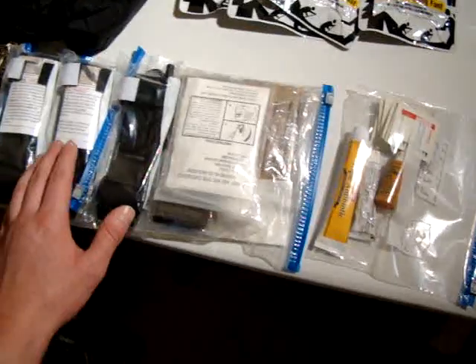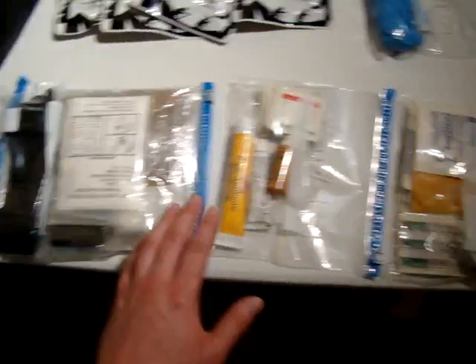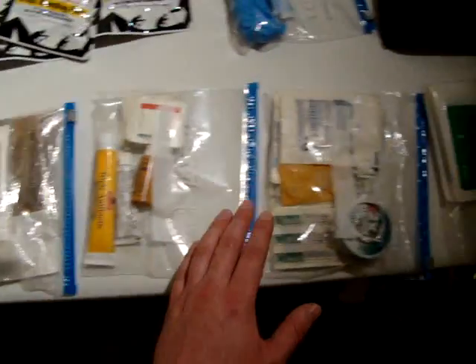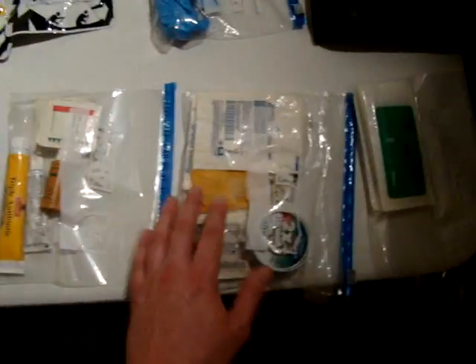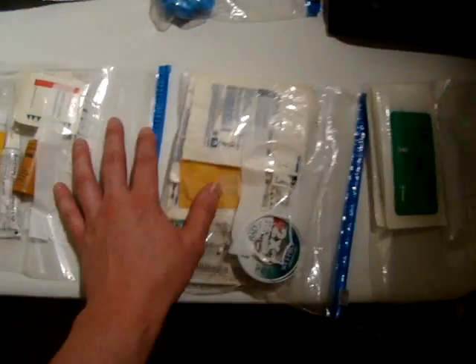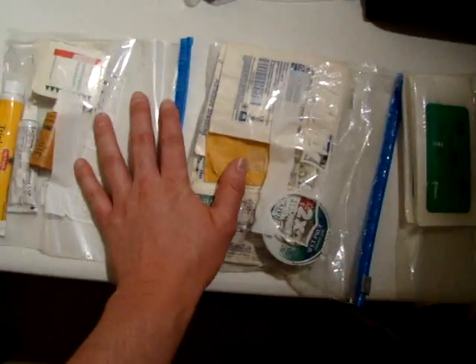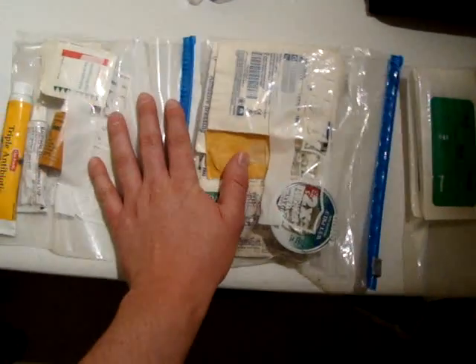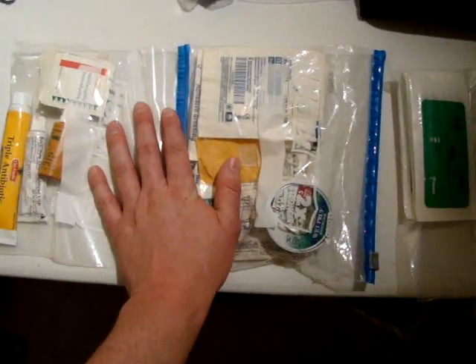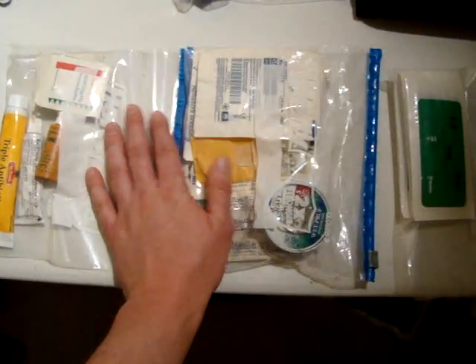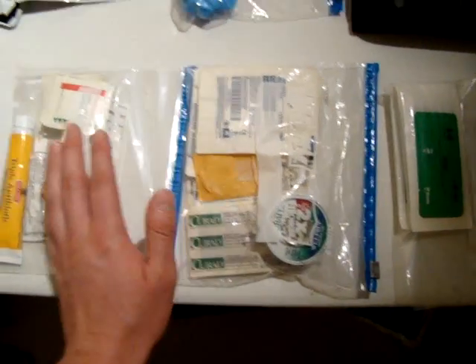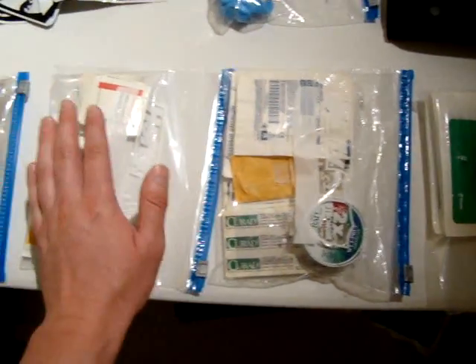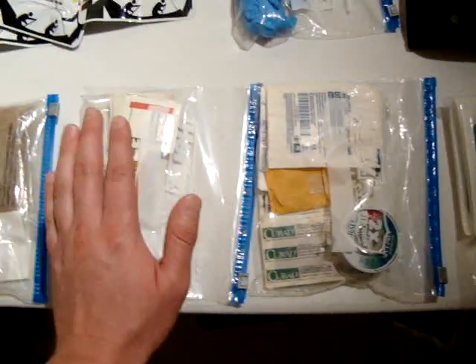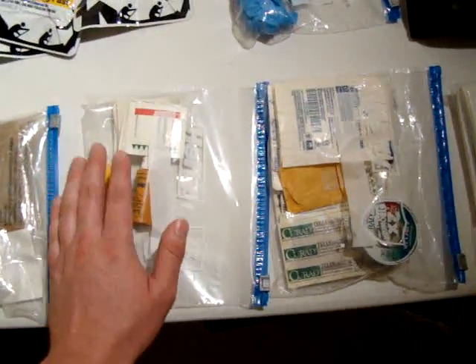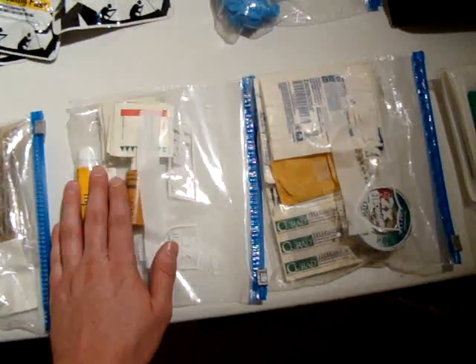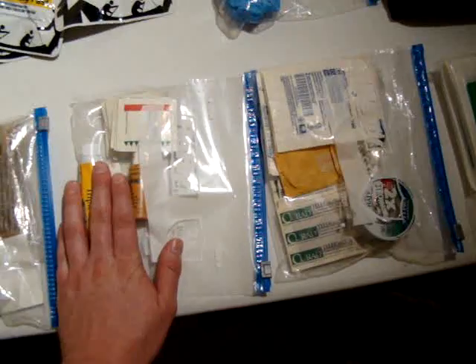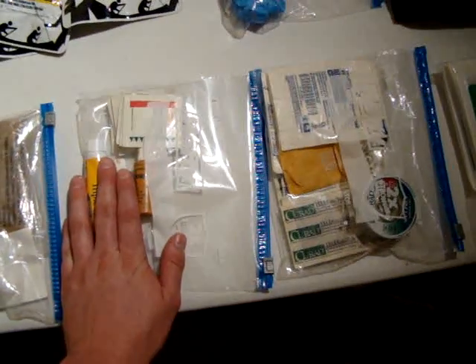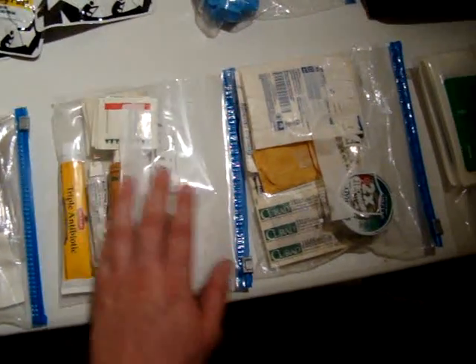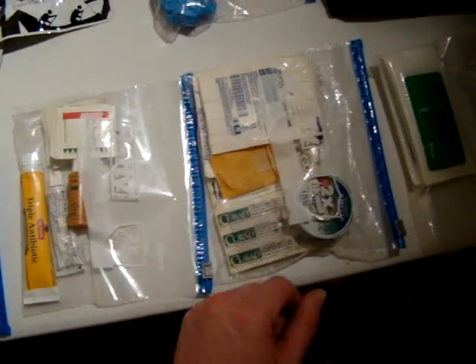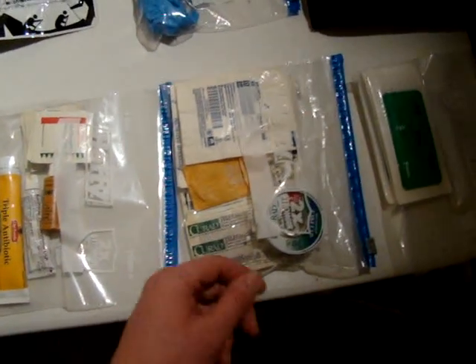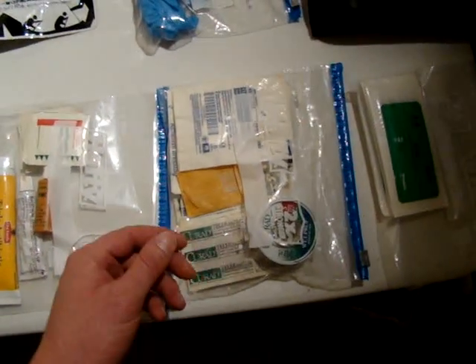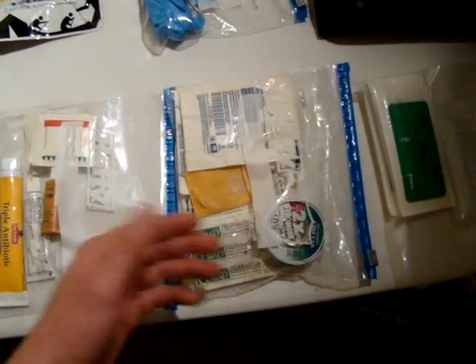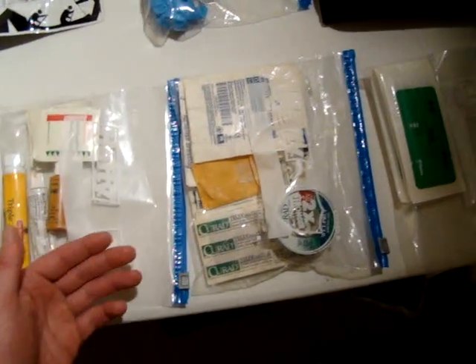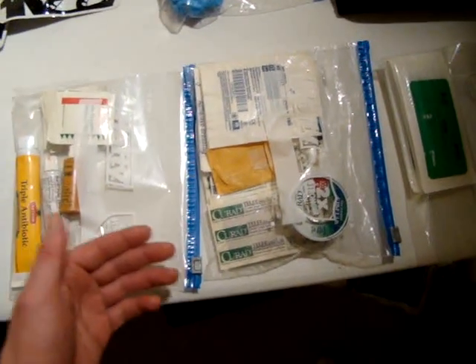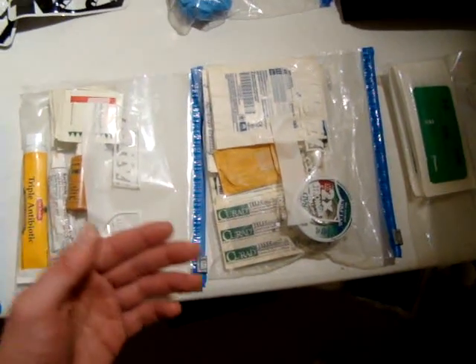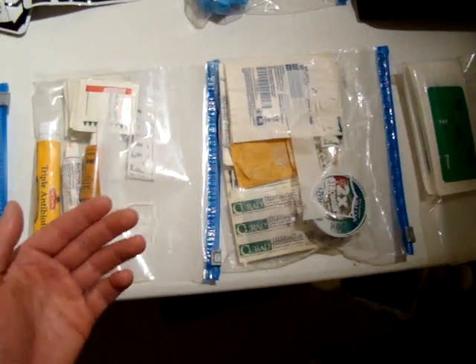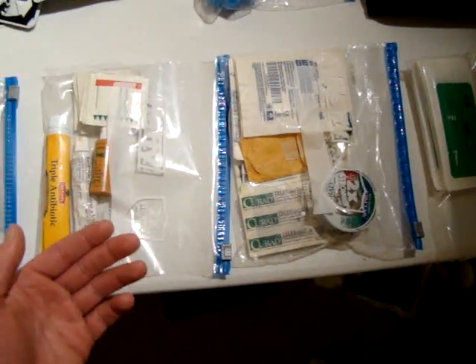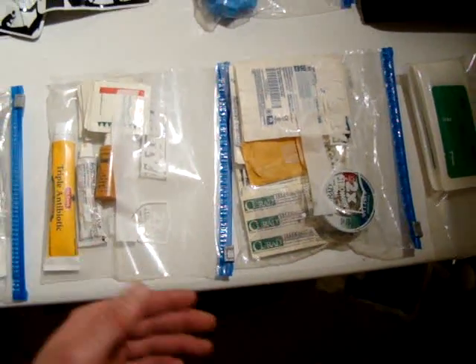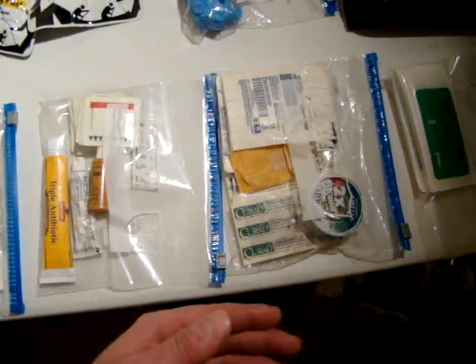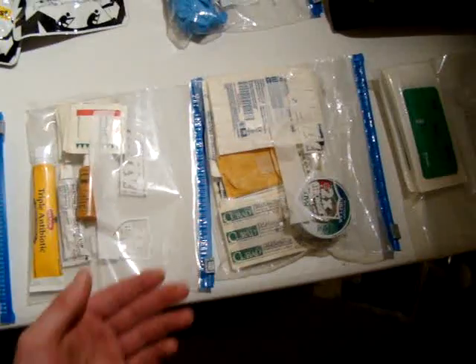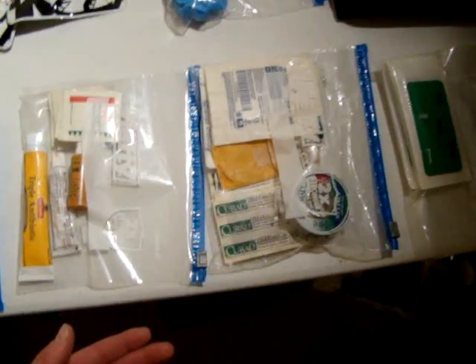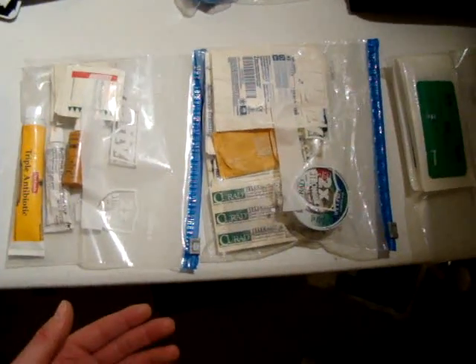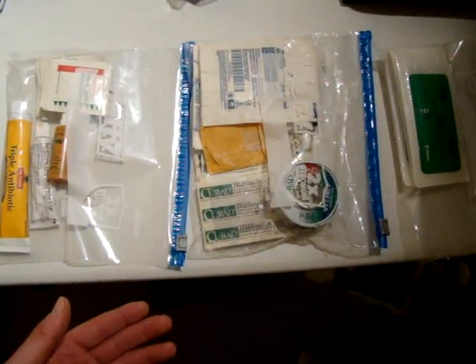Stop the bleeding first, and then later on, when you're not in an emergency situation — or not as dire an emergency — you can treat your wounds, keep them clean, and expedite healing that way.